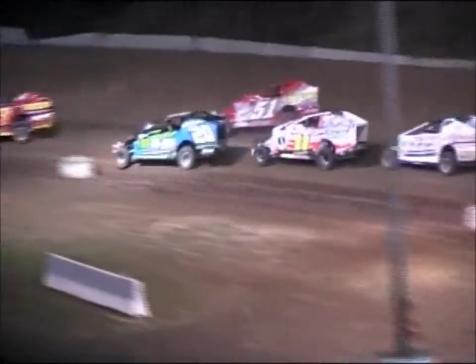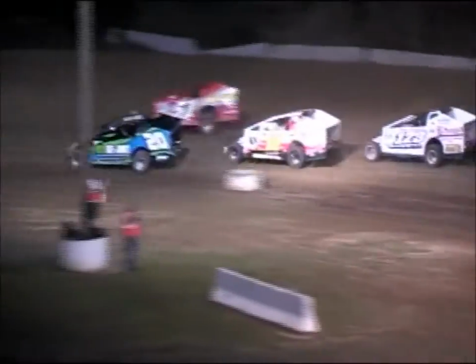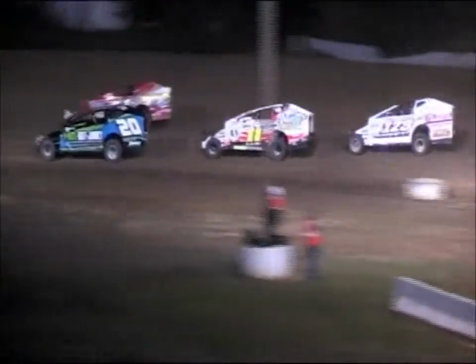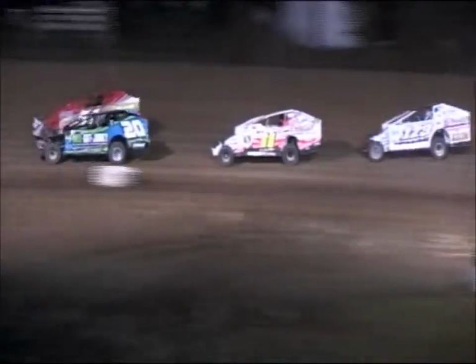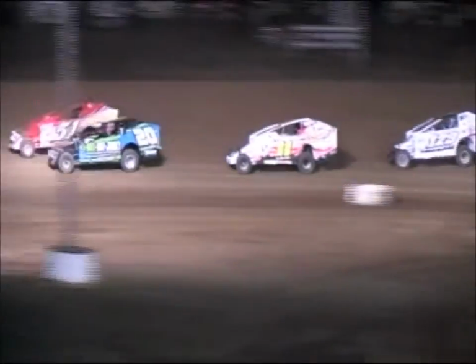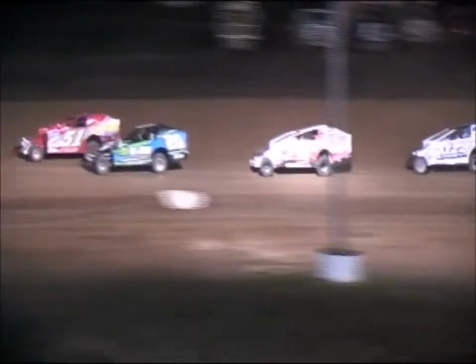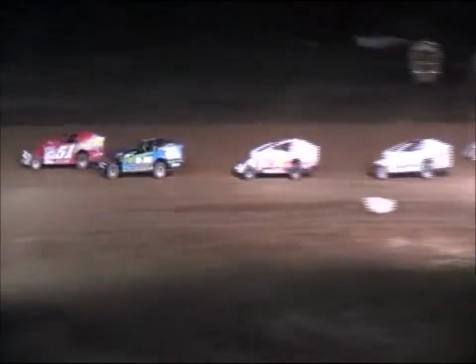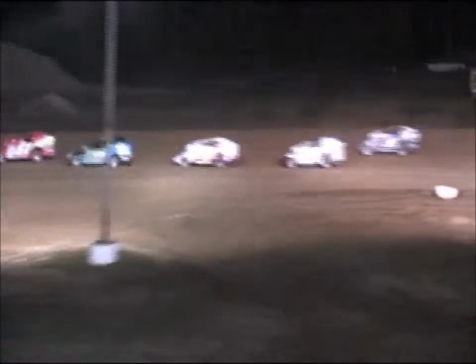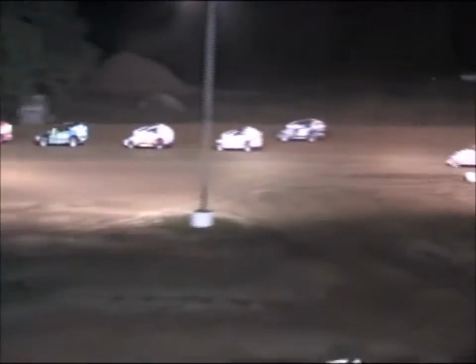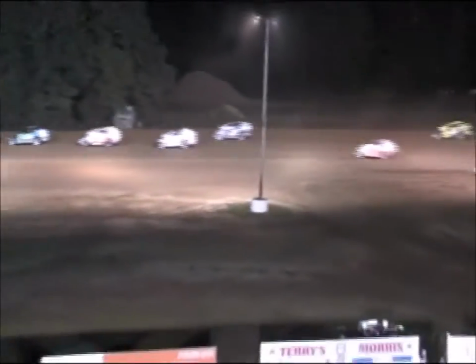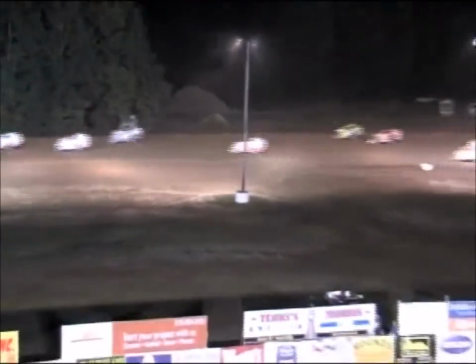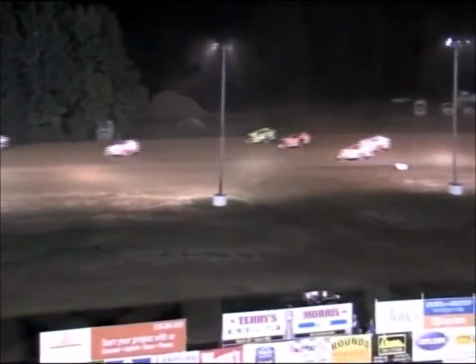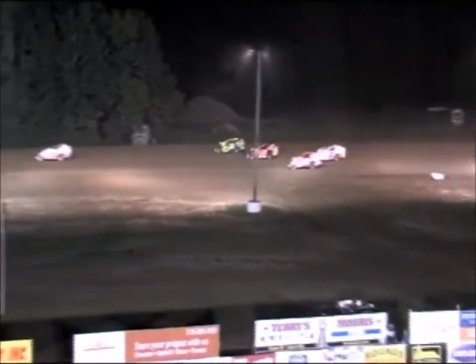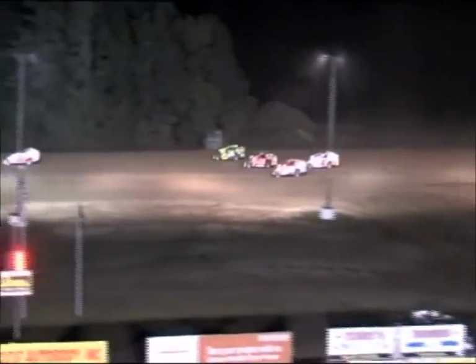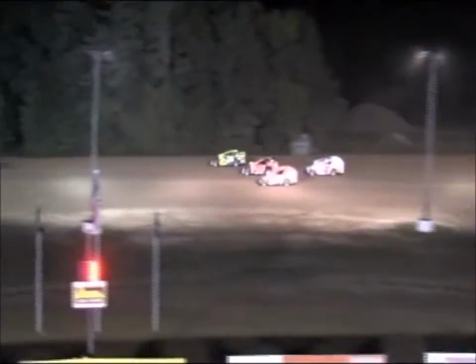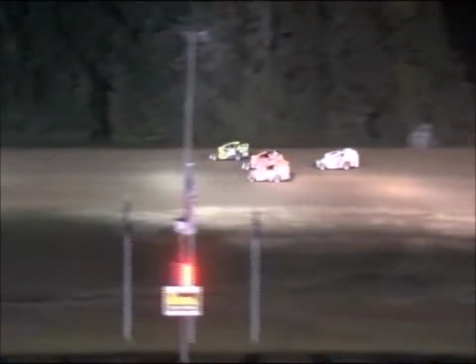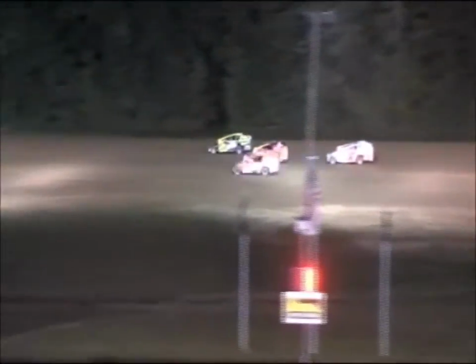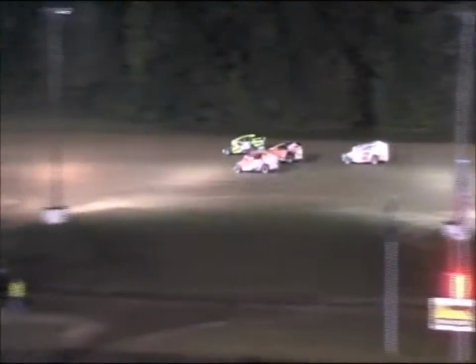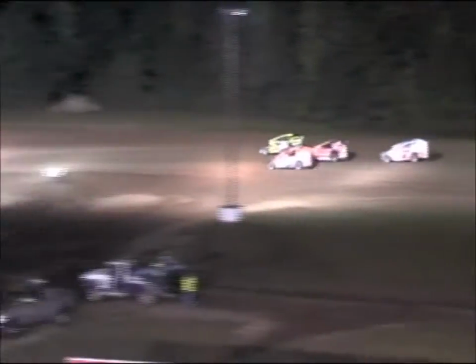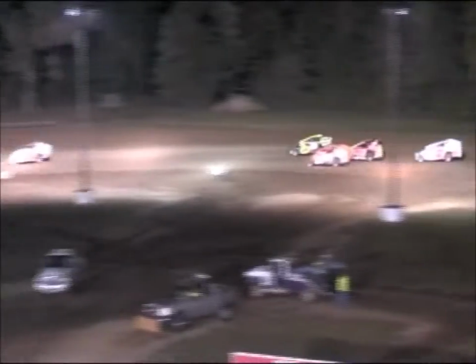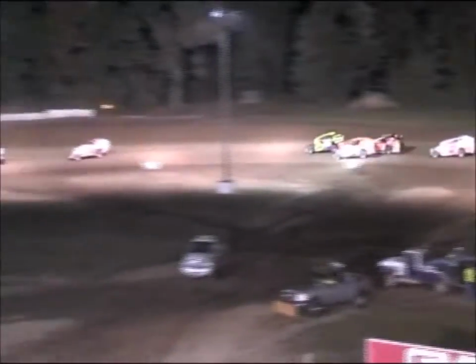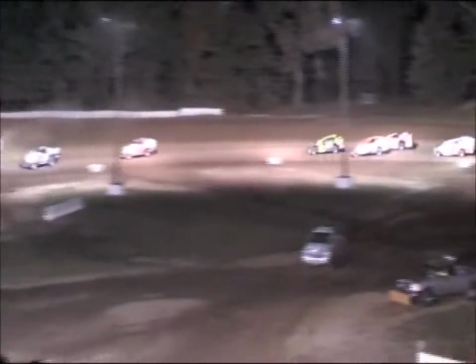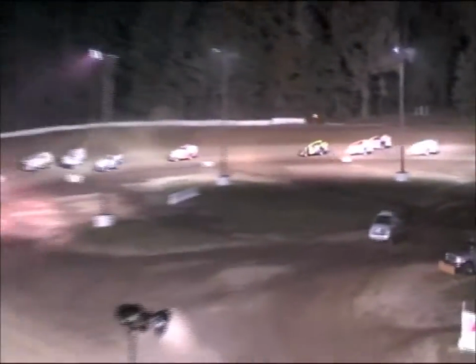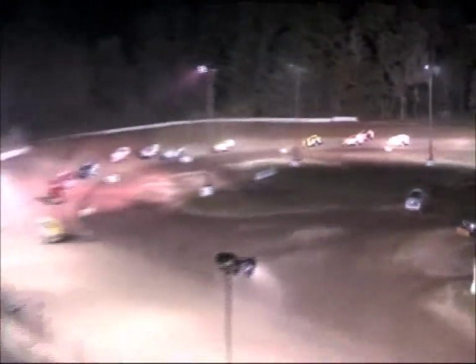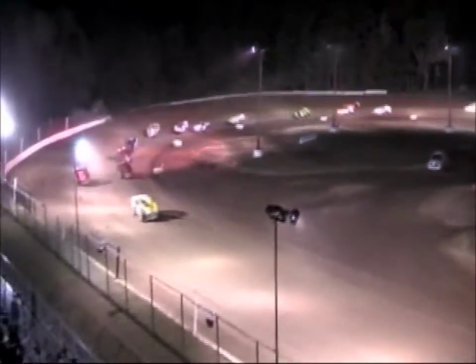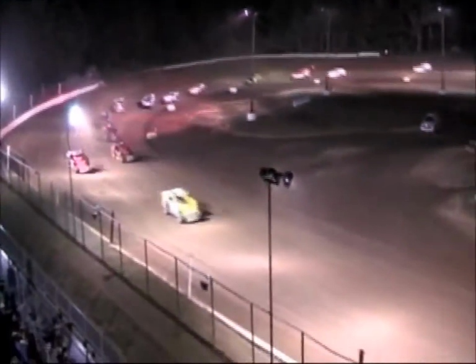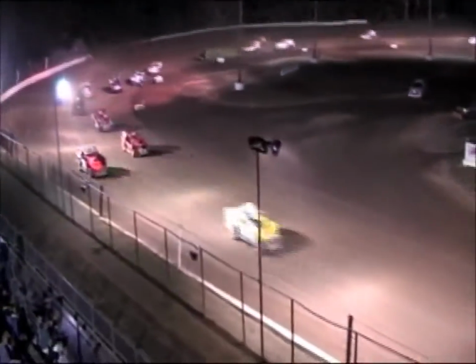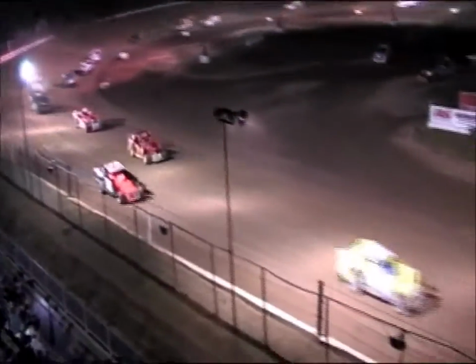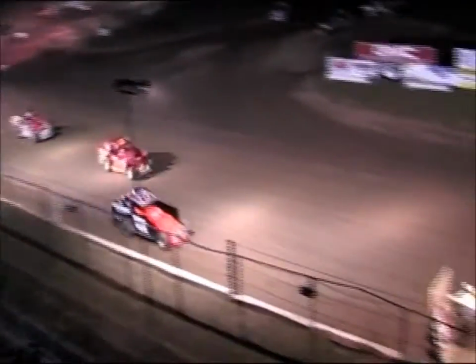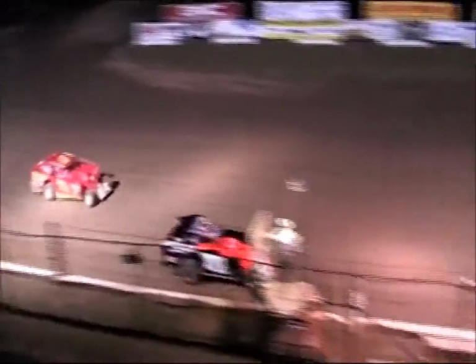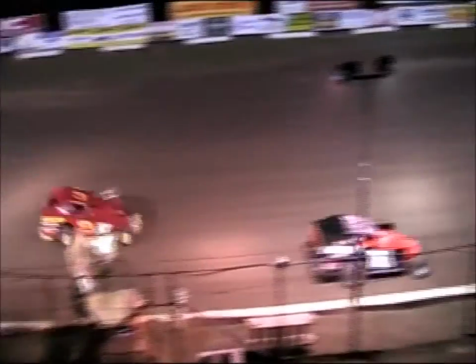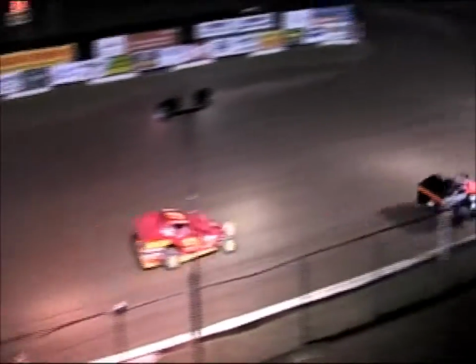Derek McGrew picking up where he left off. We got a pass back there for the final transfer spot, one car going around down in turn two, trying to pull away under his own power. But yellow lights will come on — yellow is out. That's Jim Morgan with the 17 car.